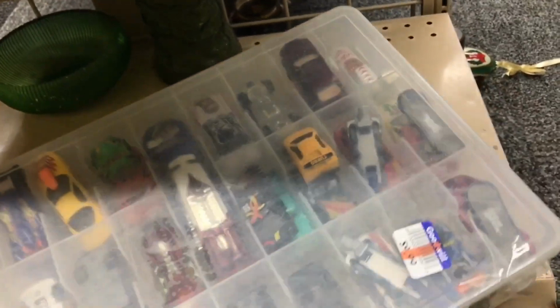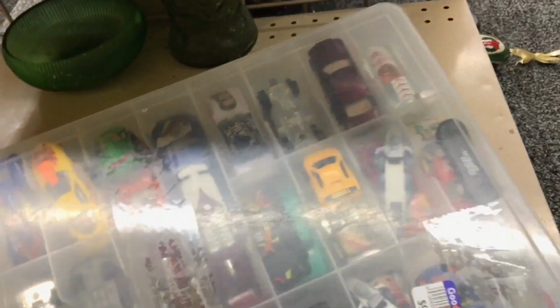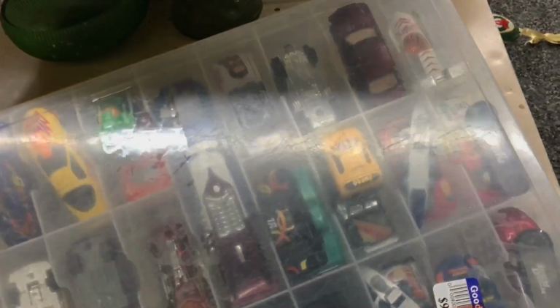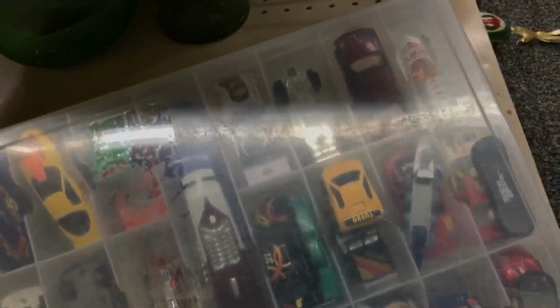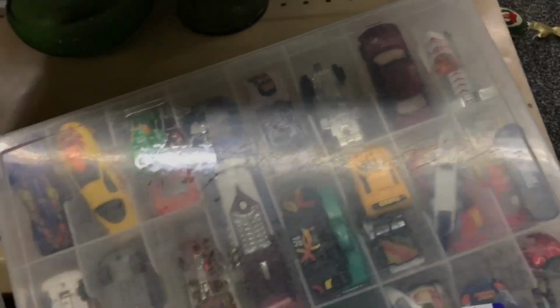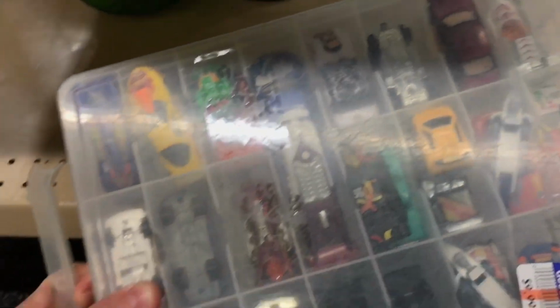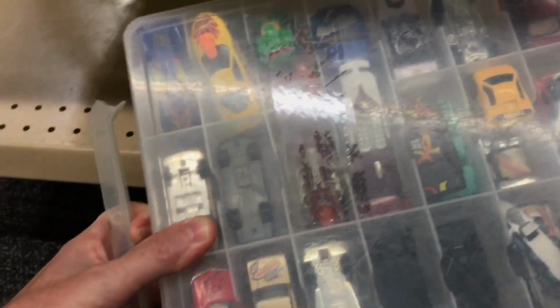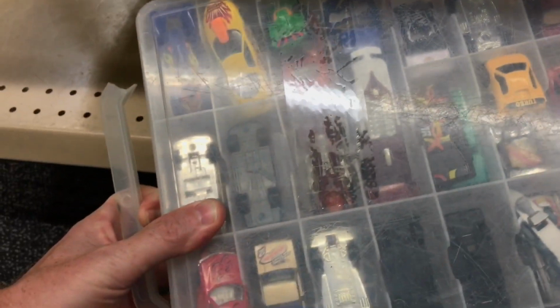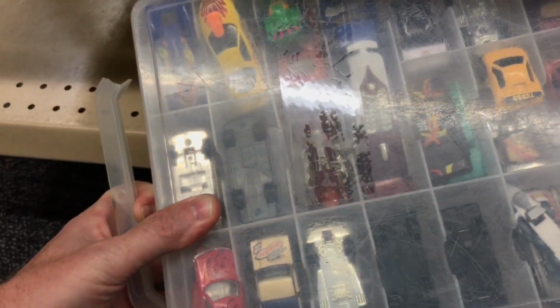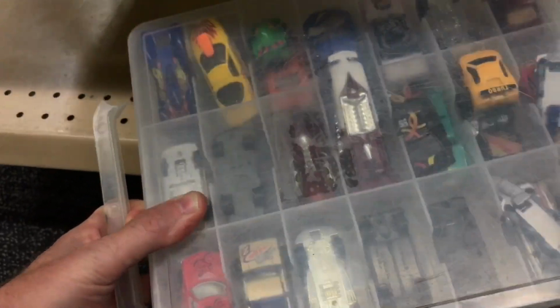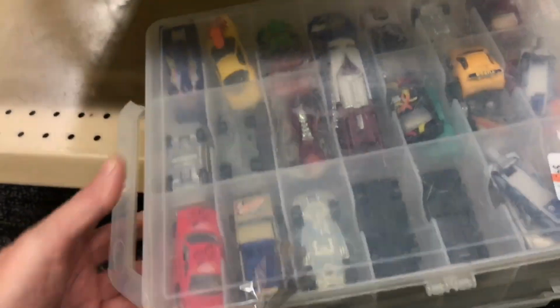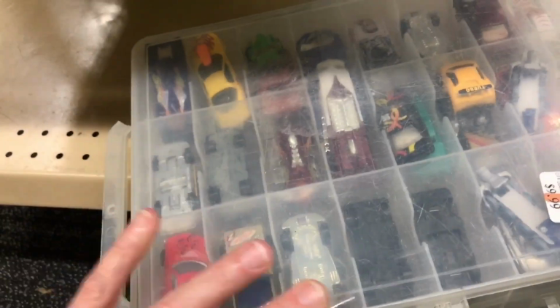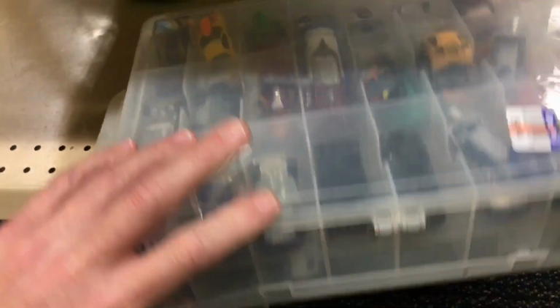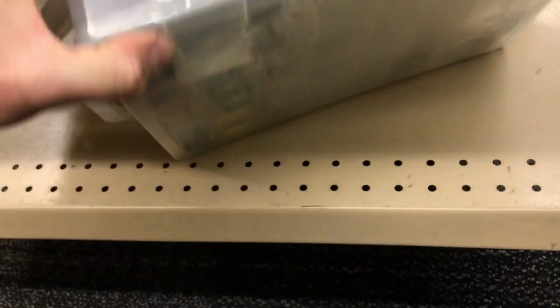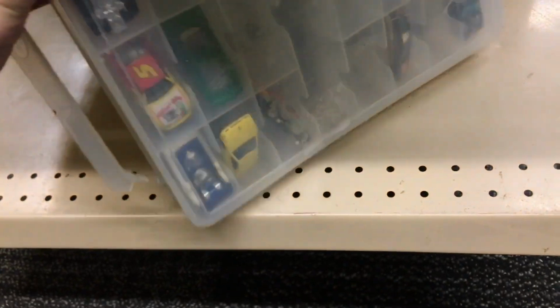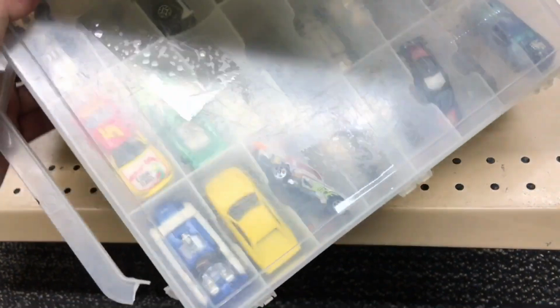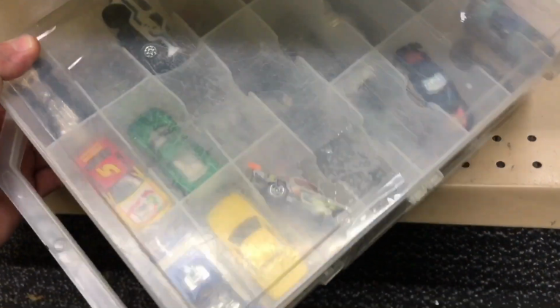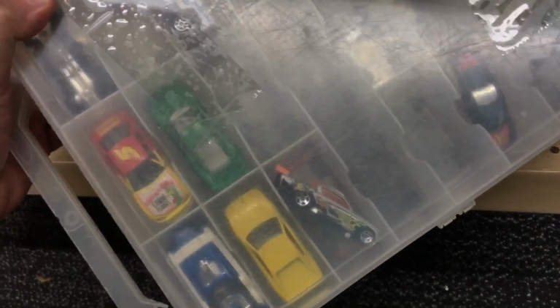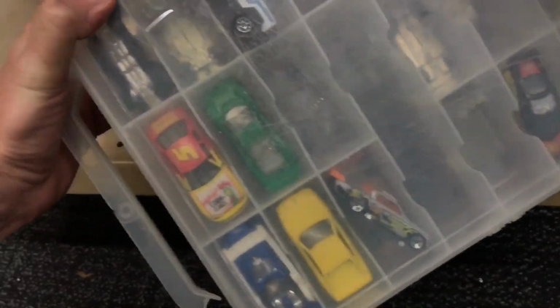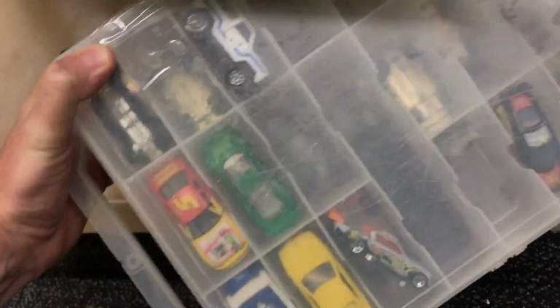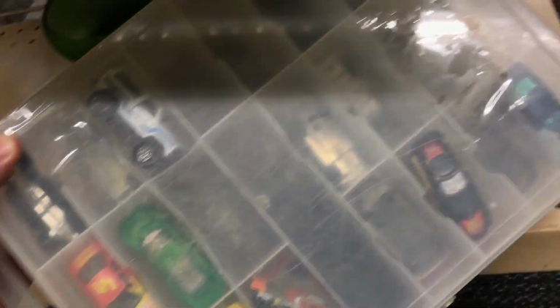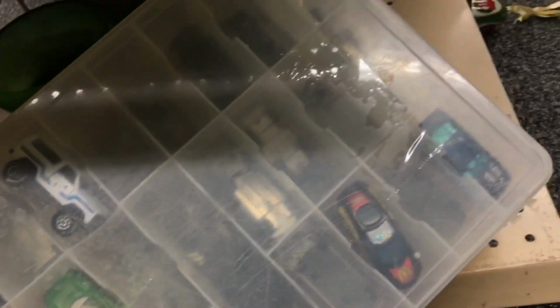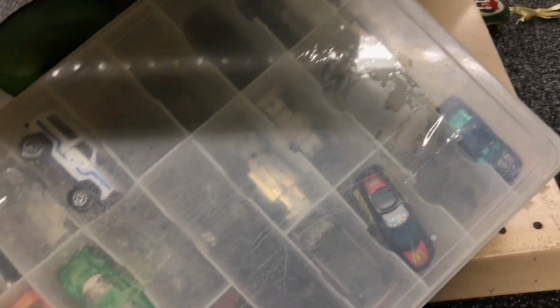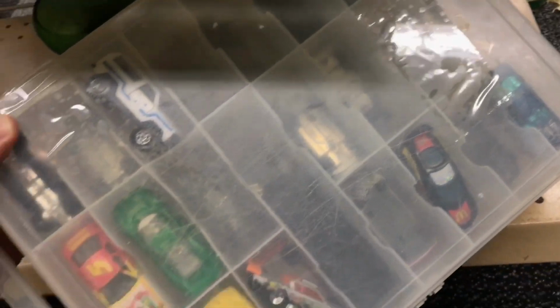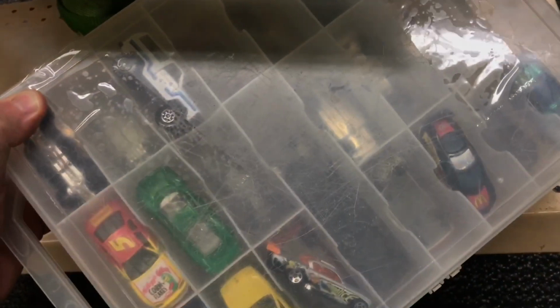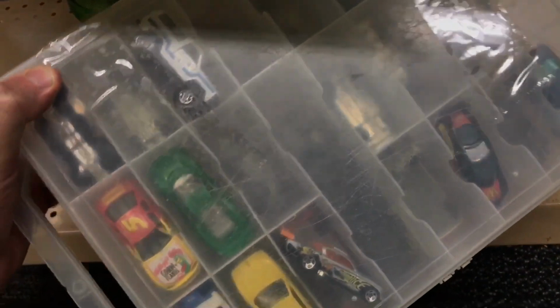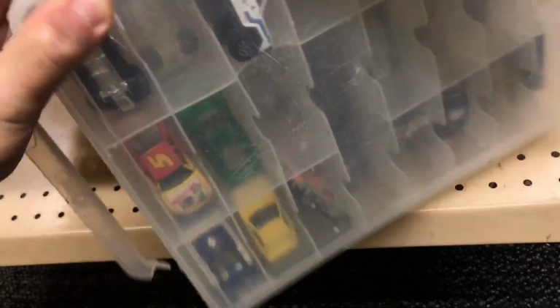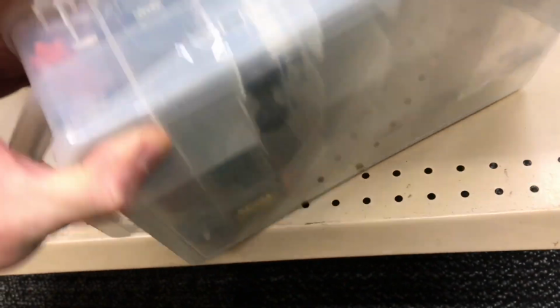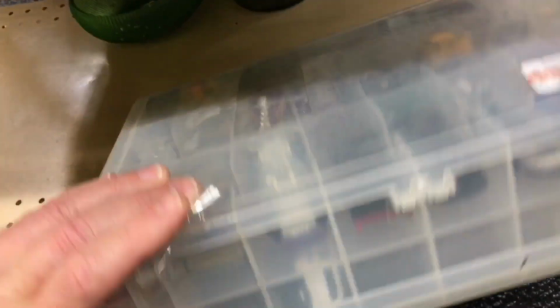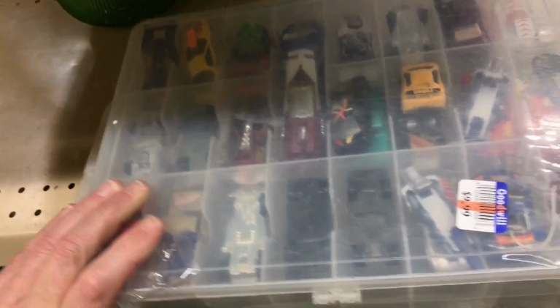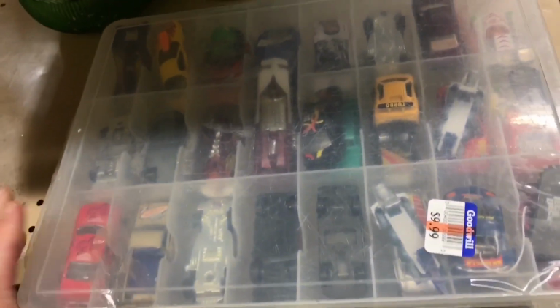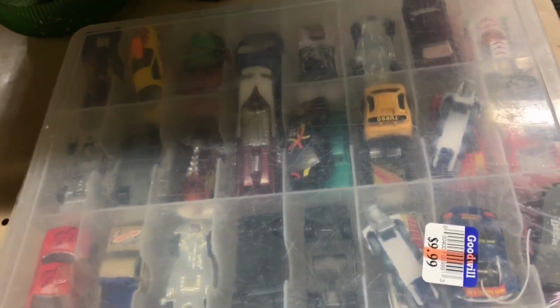Look at these guys — 10 bucks, a case full of cars. Who knows what's in here. I like to surprise myself. We'll wait till we get home.